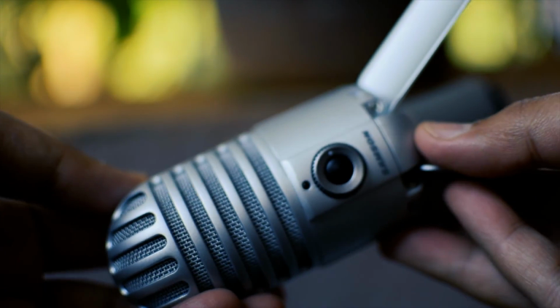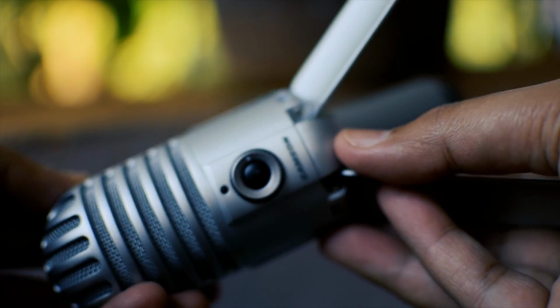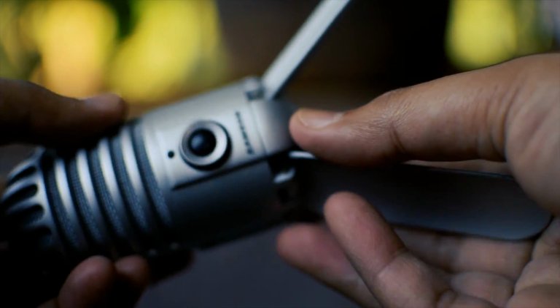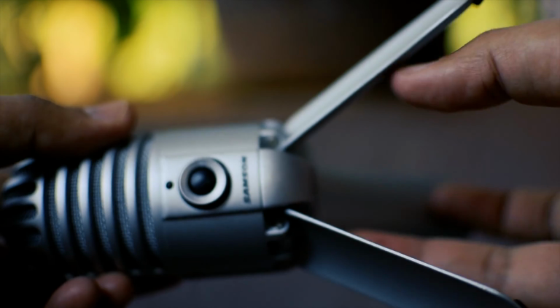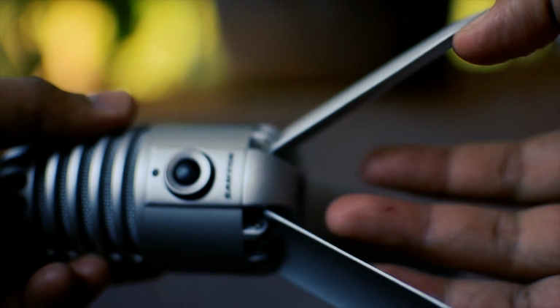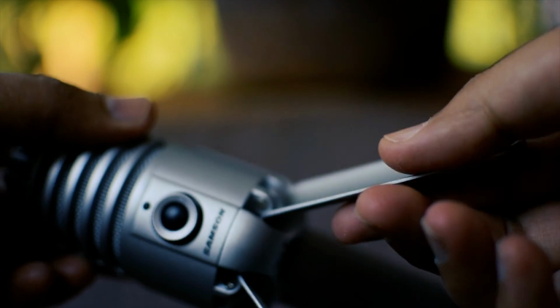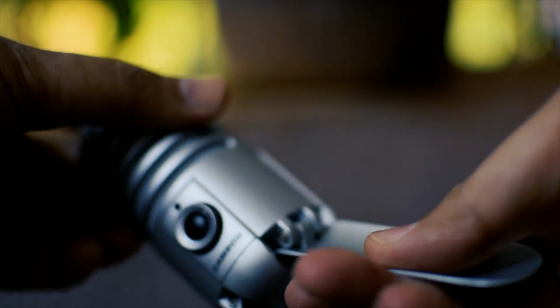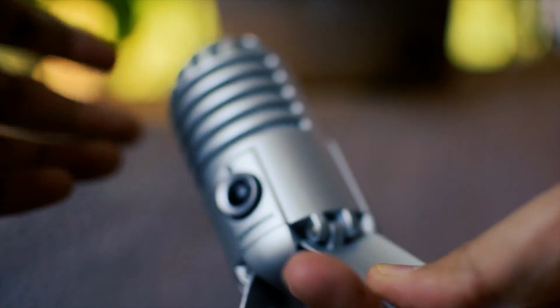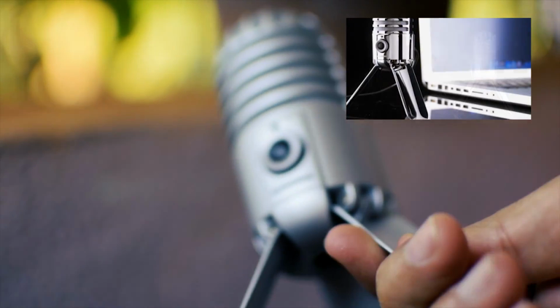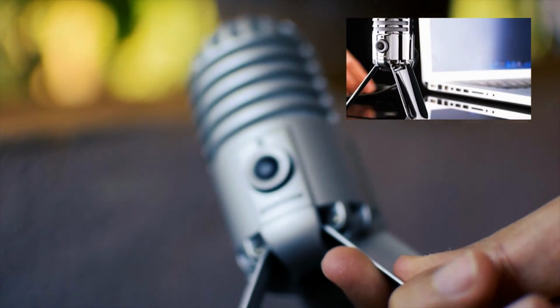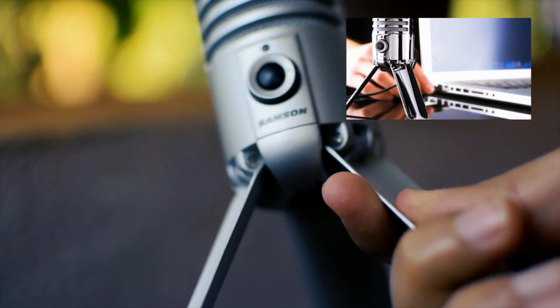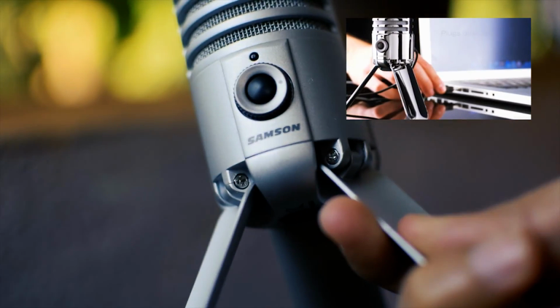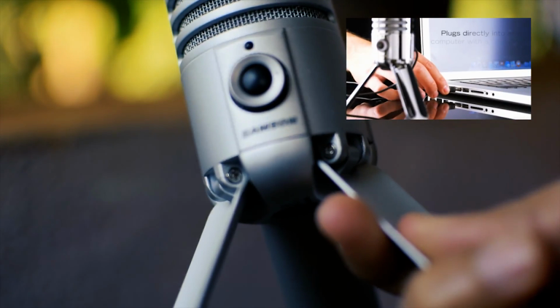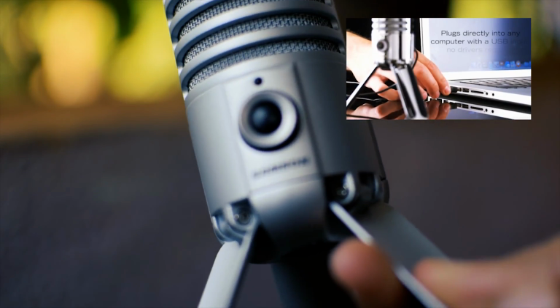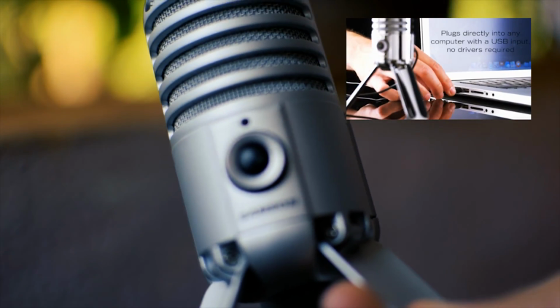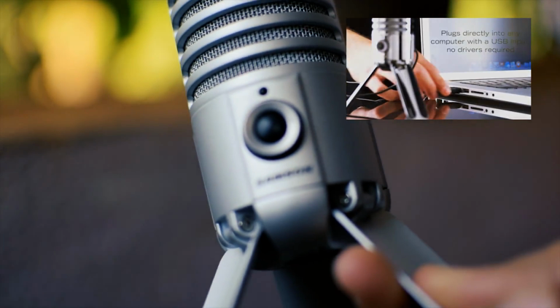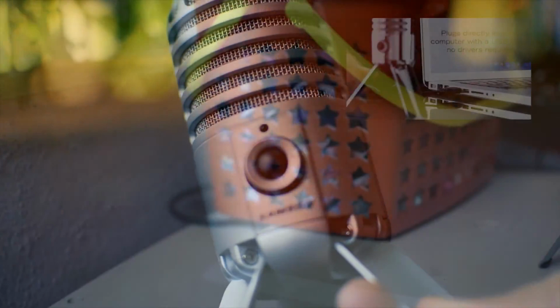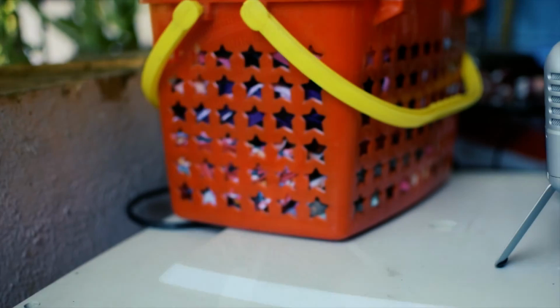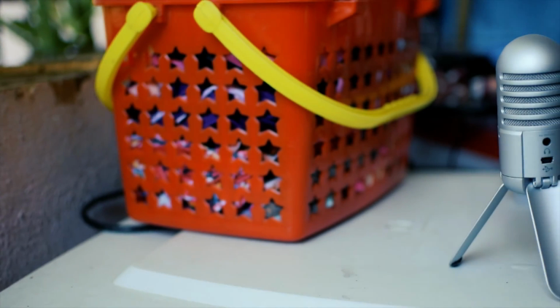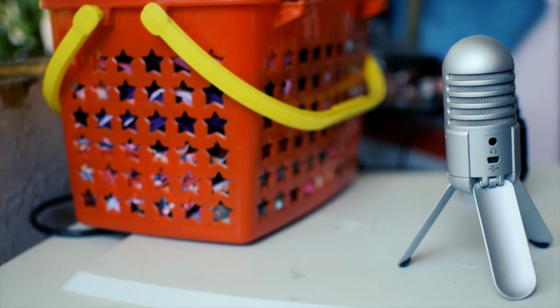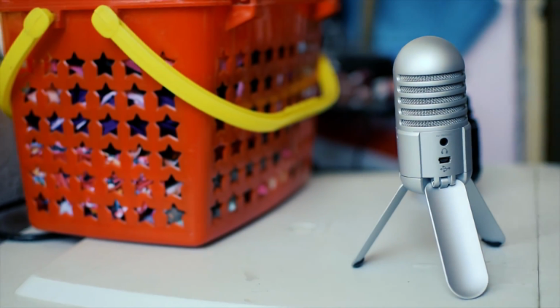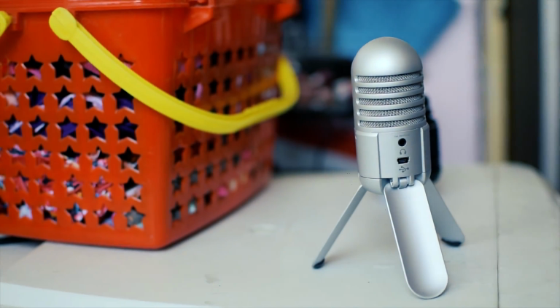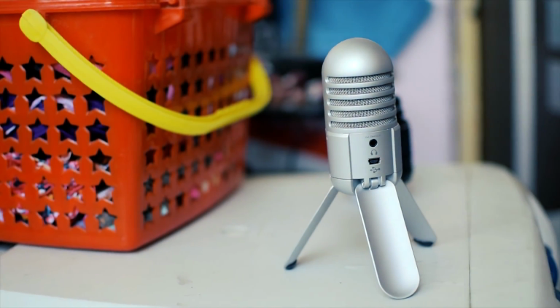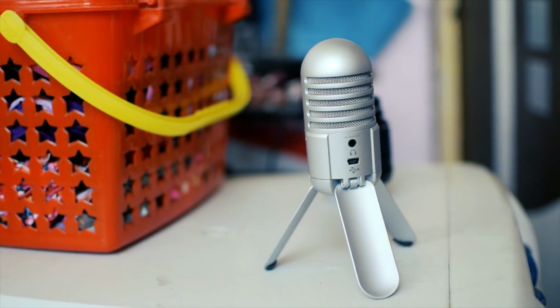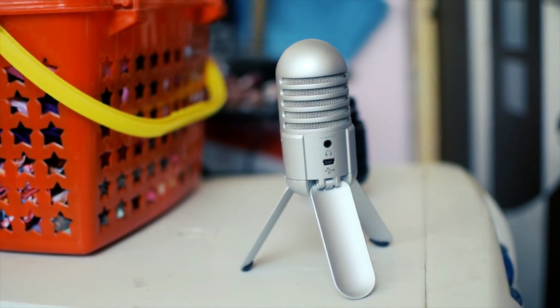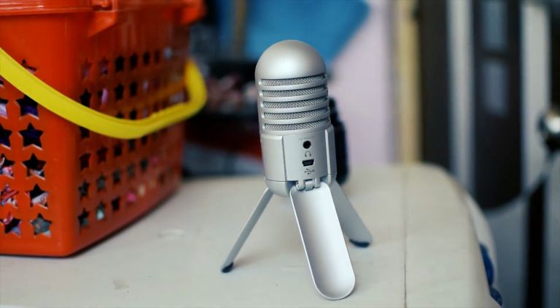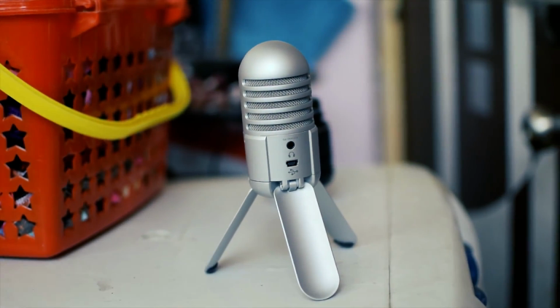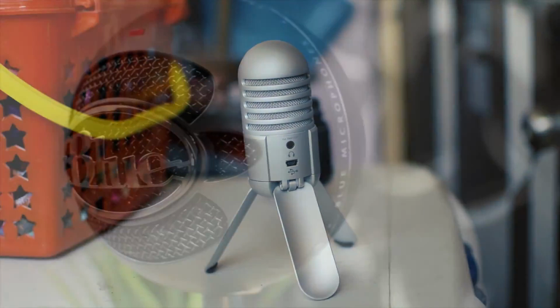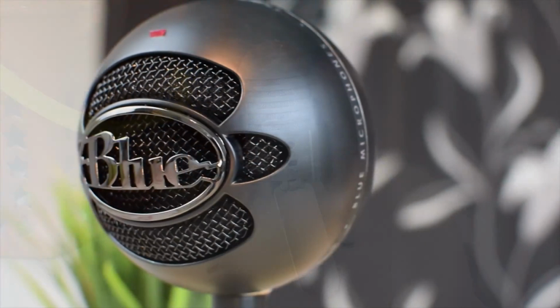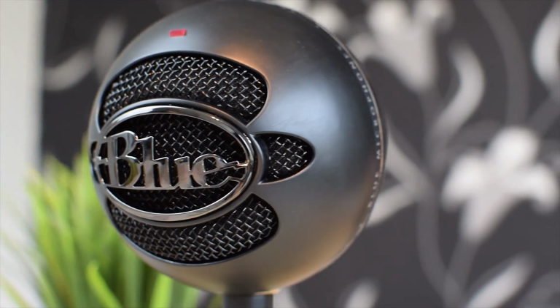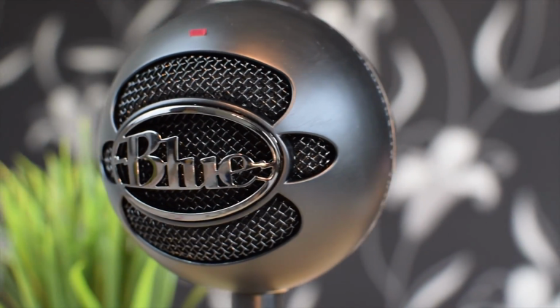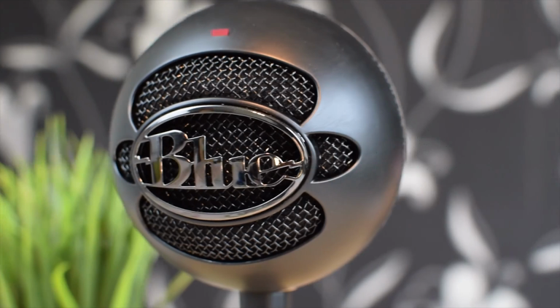making it quite a versatile and portable solution. And yes, it's just plug and play, as it requires no driver software. This mic does not have all the hype surrounding it, compared to say the Blue mics.